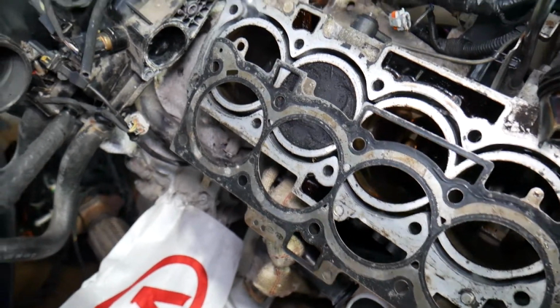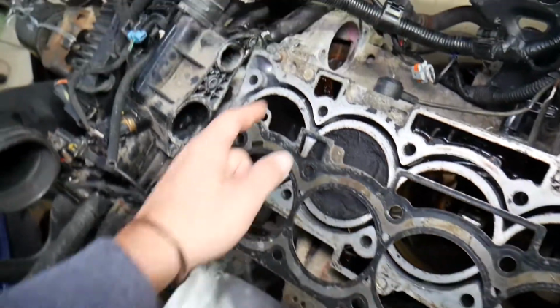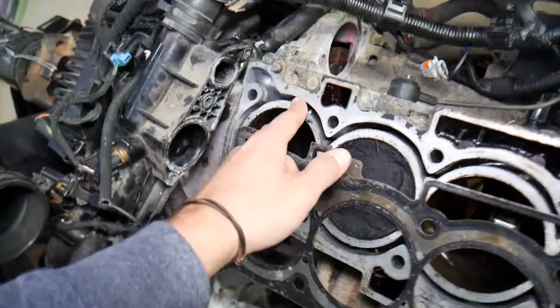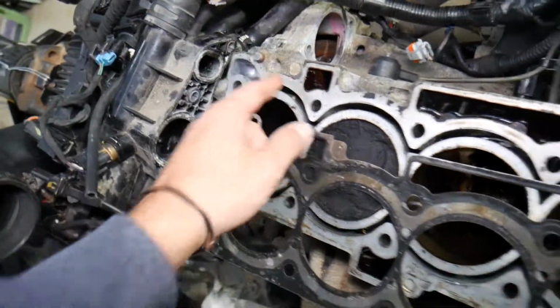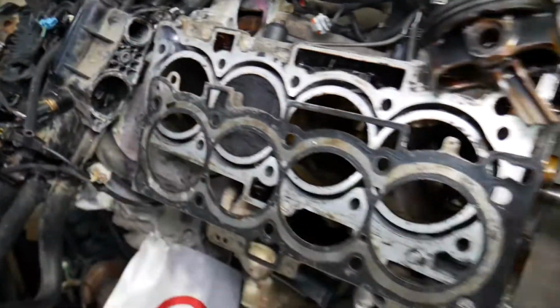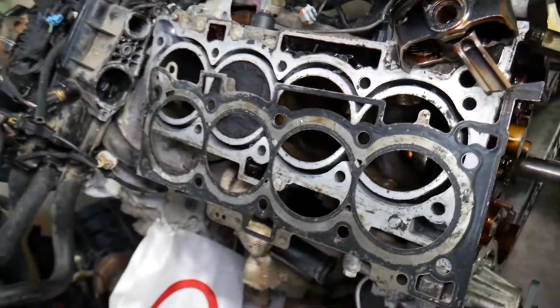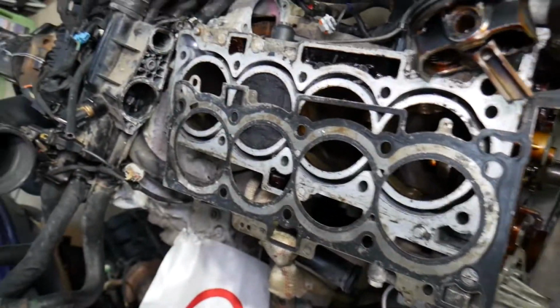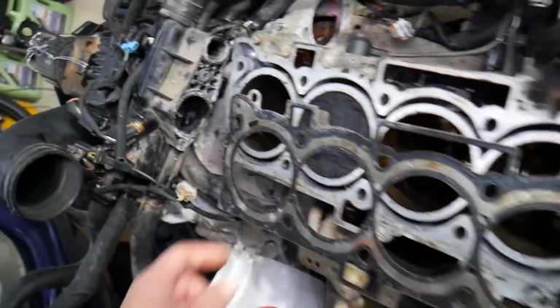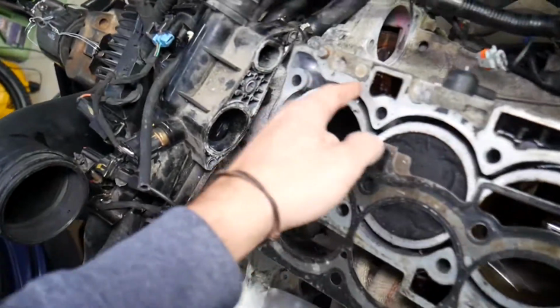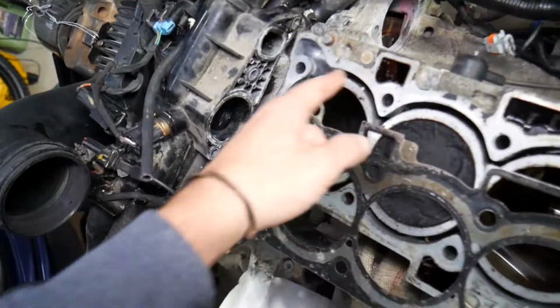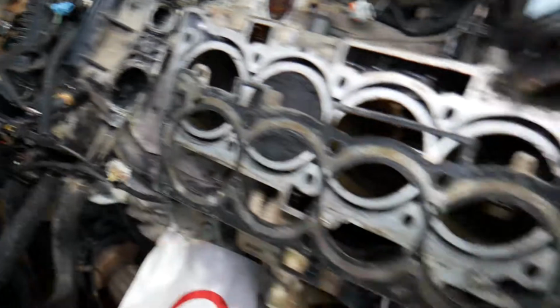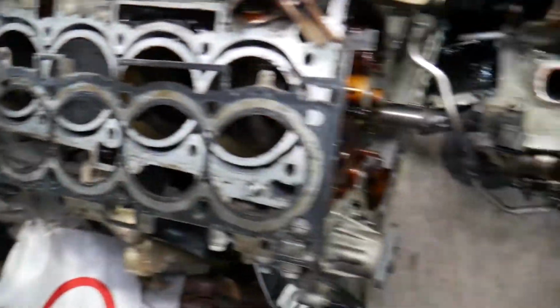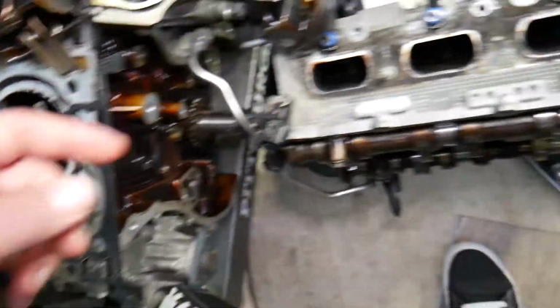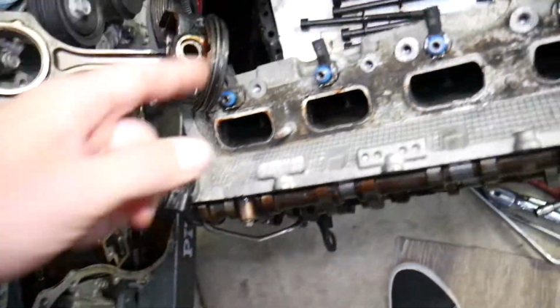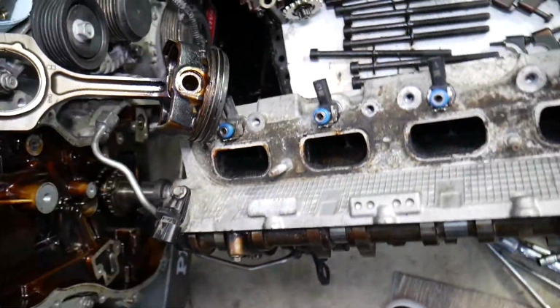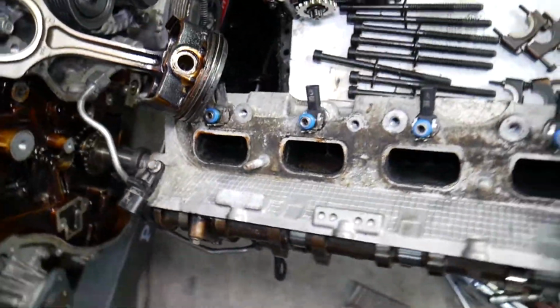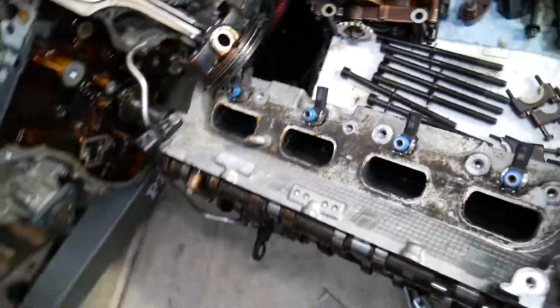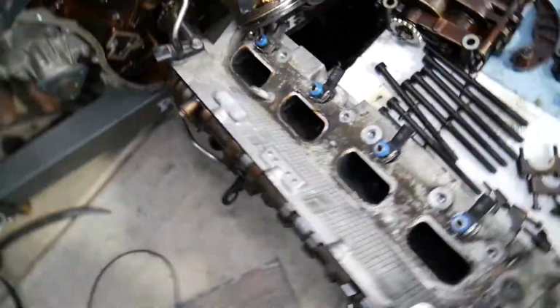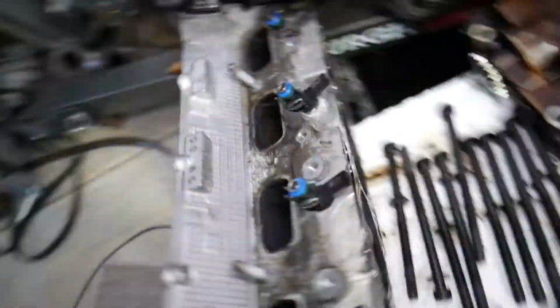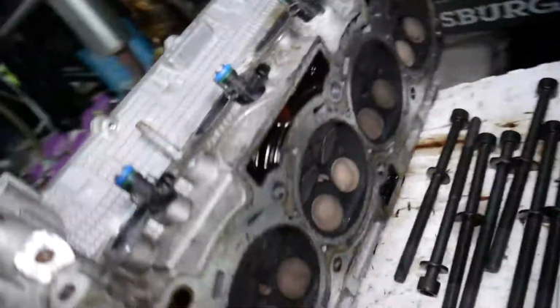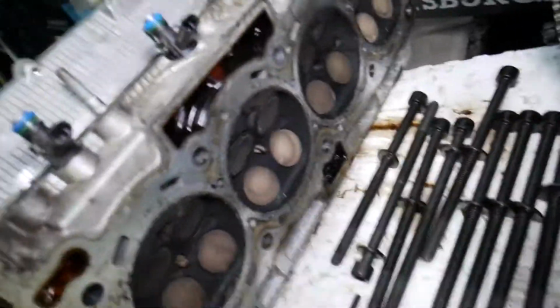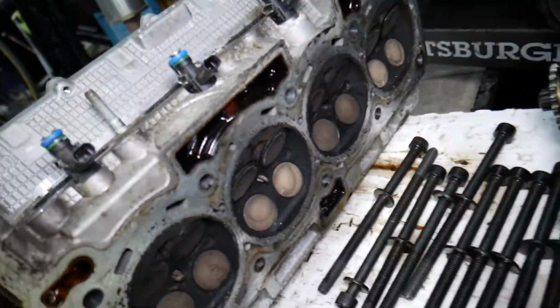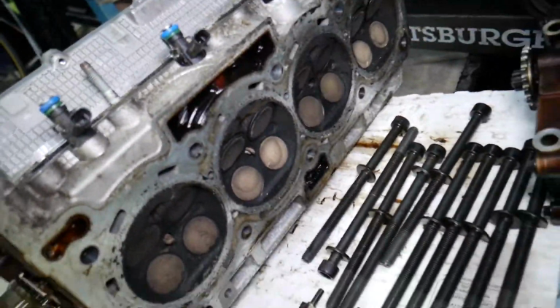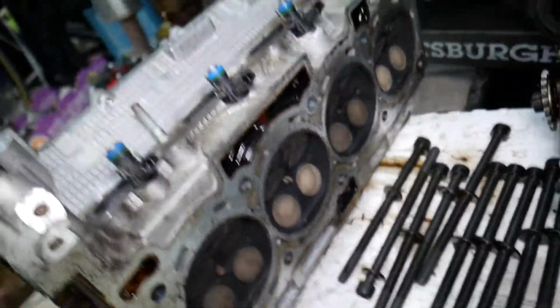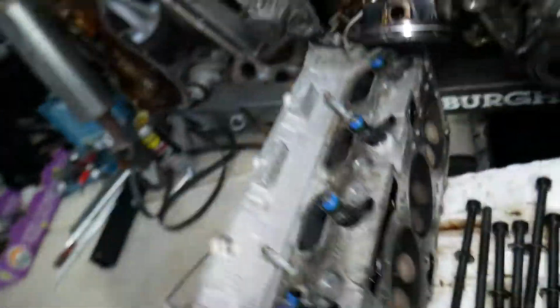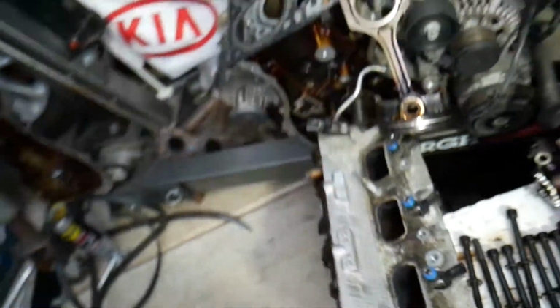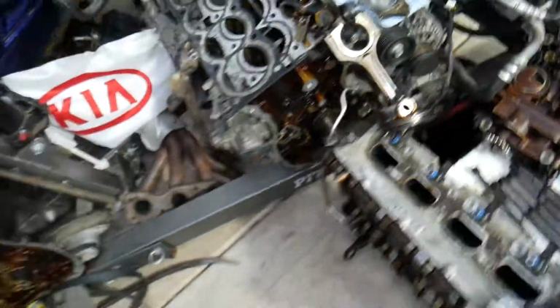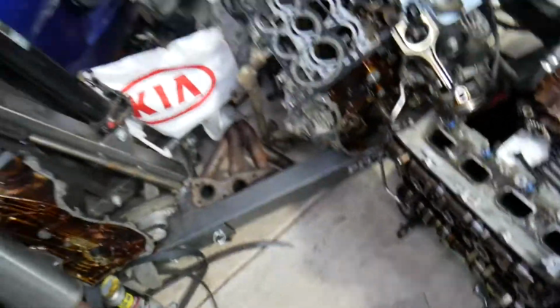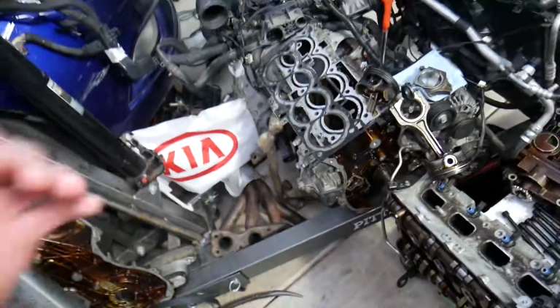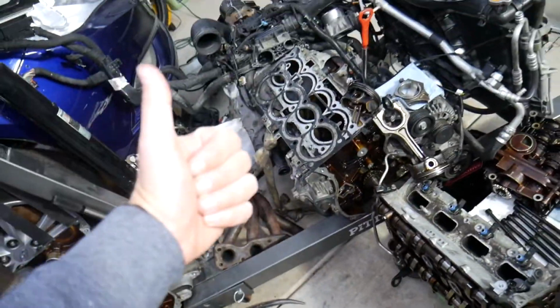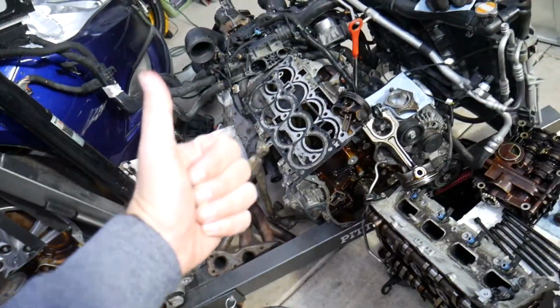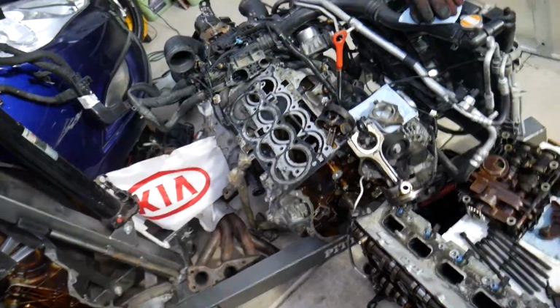A cracked engine block will have almost the same symptoms — coolant can leak into the cylinders. A cracked cylinder head can also cause that. So those are your three main causes. Hopefully this video is helpful to any of you dealing with this issue. Thanks for watching, and see you next time.